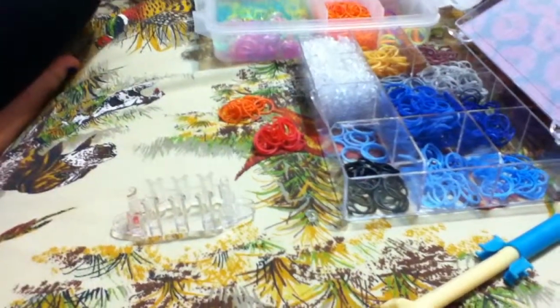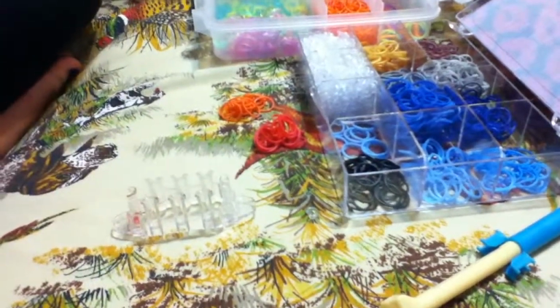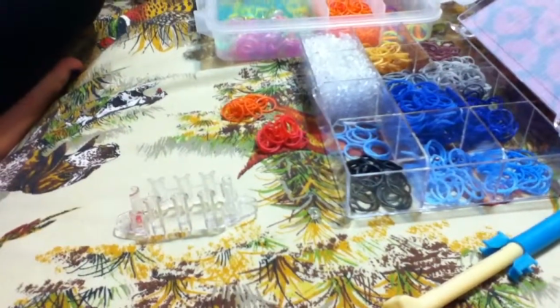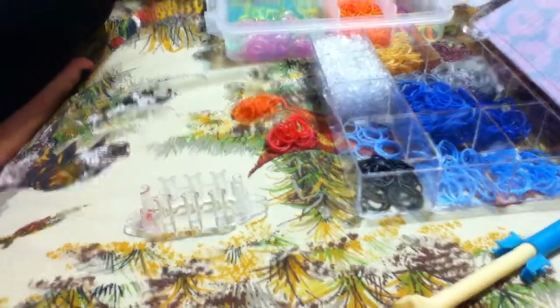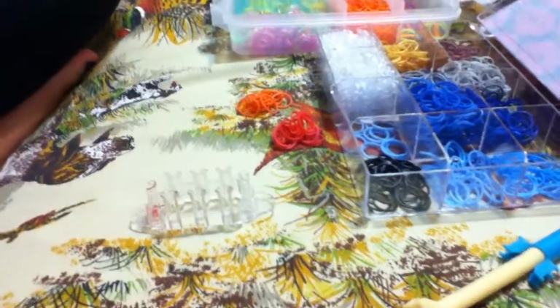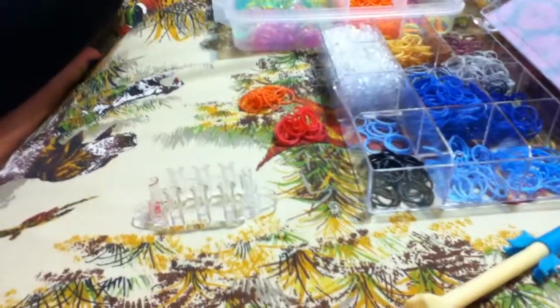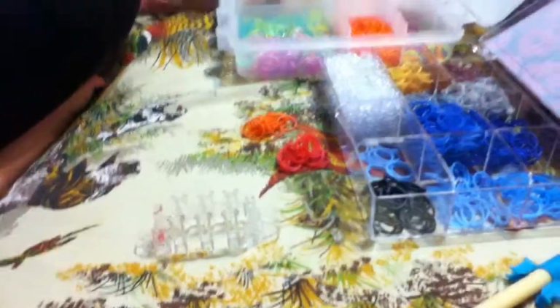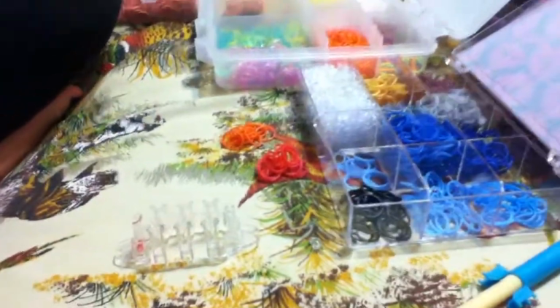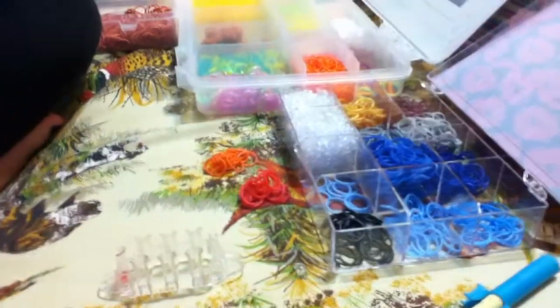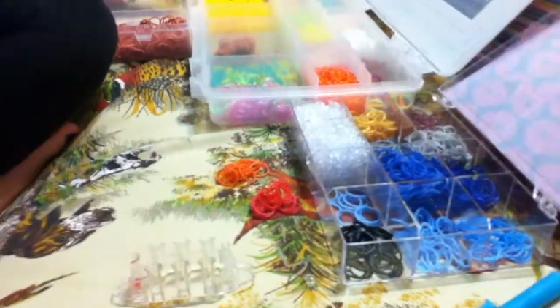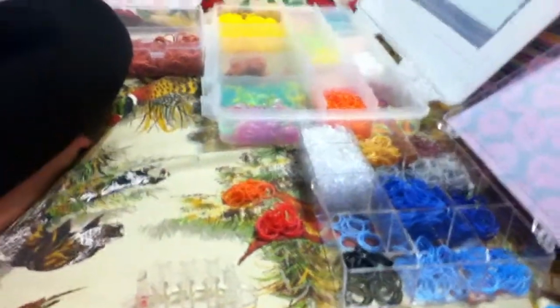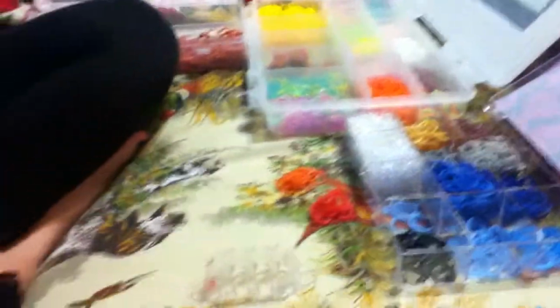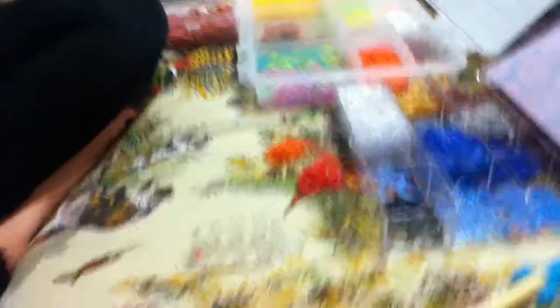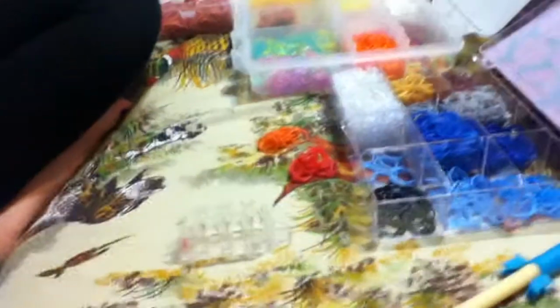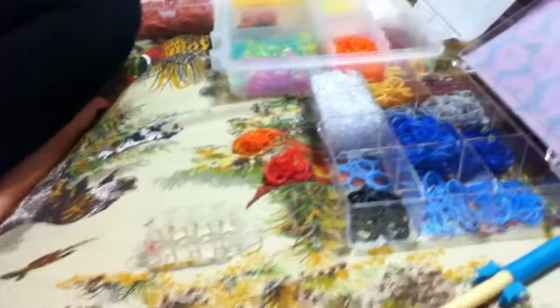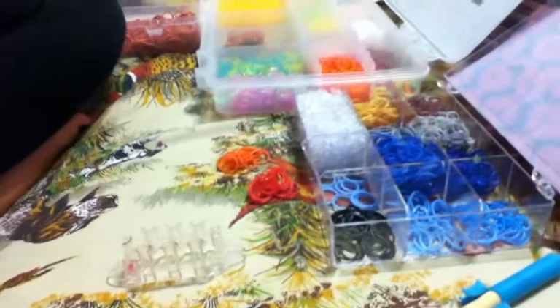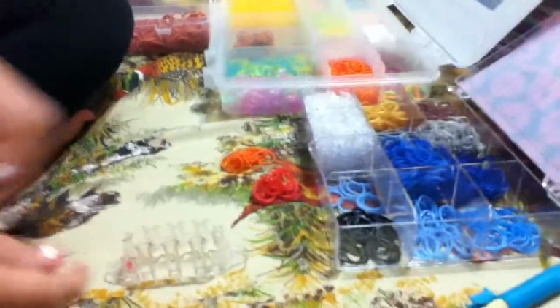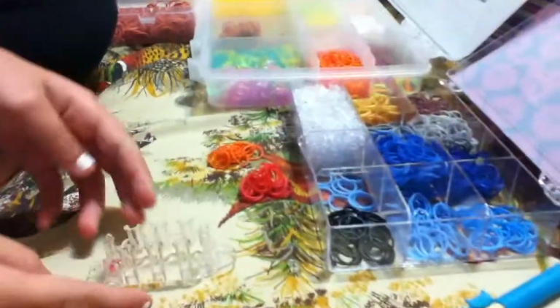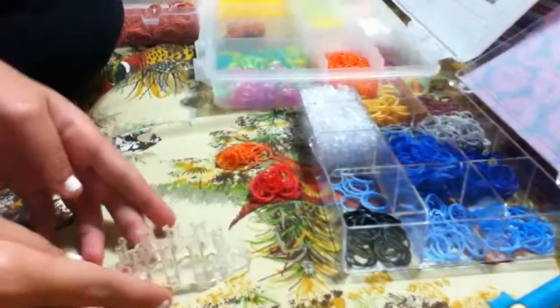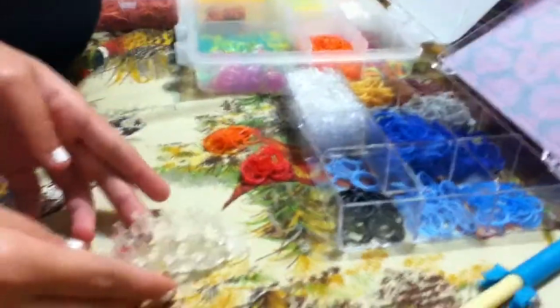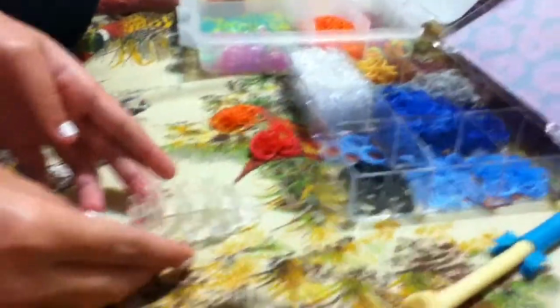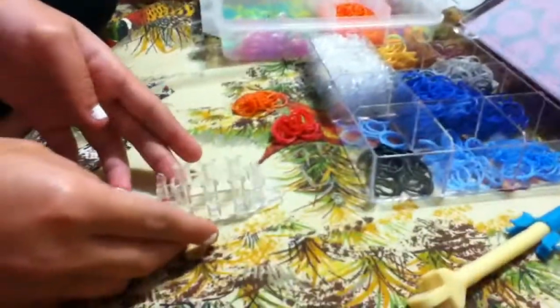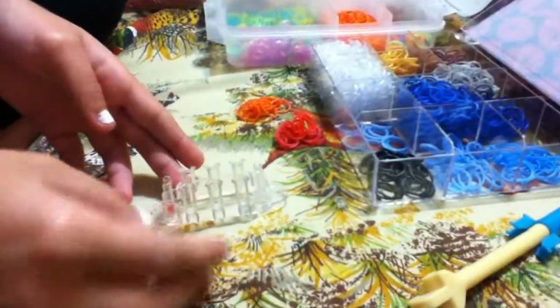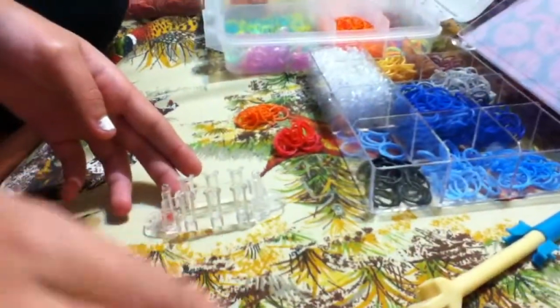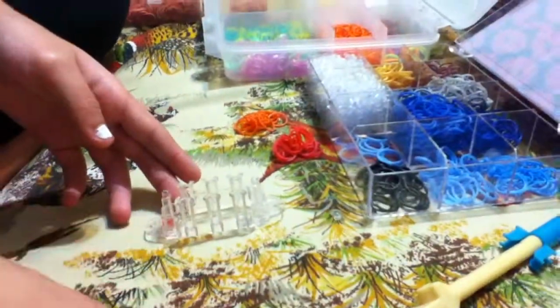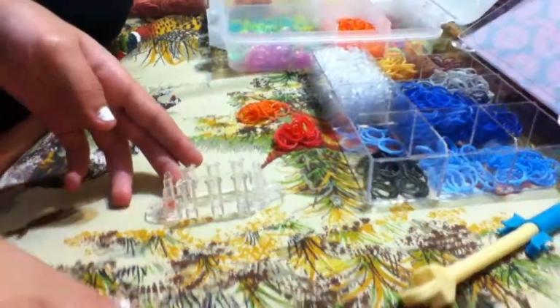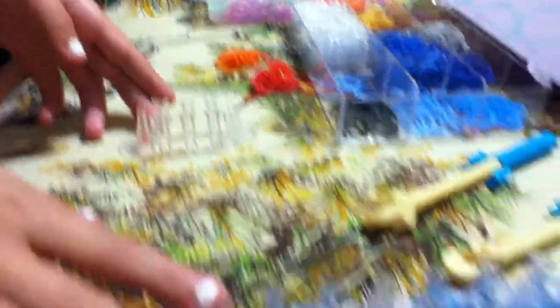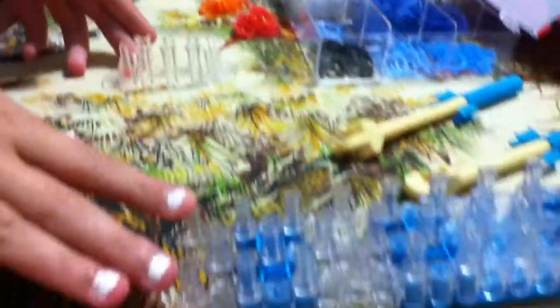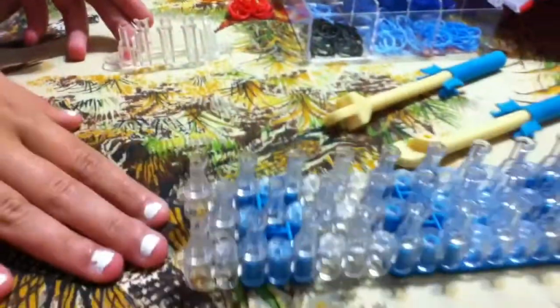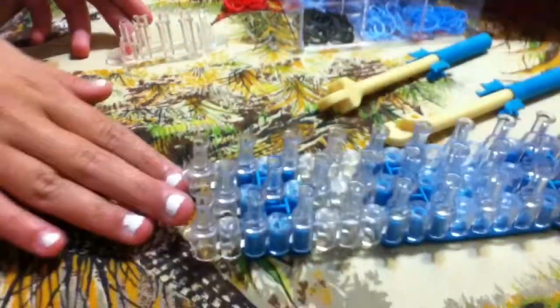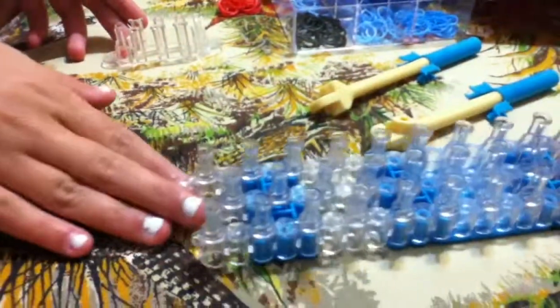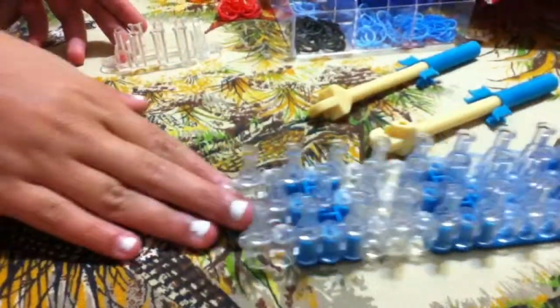Hi, this is Sarah from the Crafty Girls and today I'm going to show you how to make a ring that I invented on the monster tail loom. This can also be done on the rainbow loom.